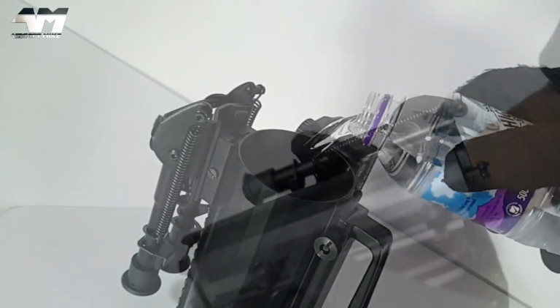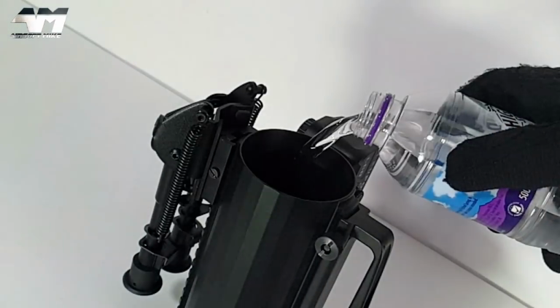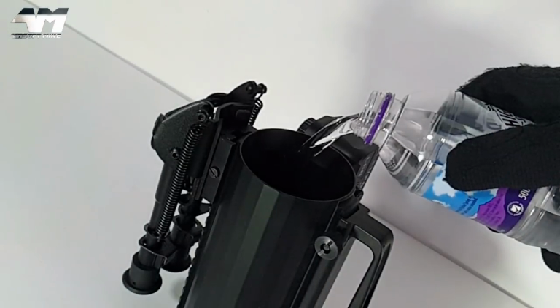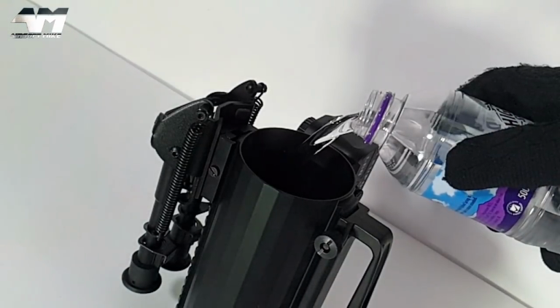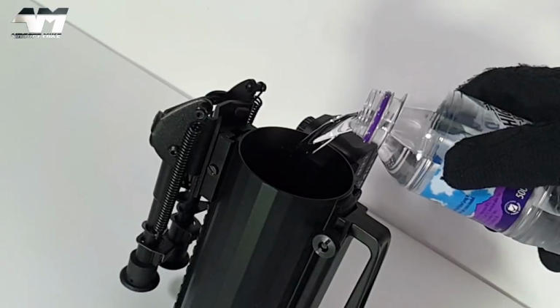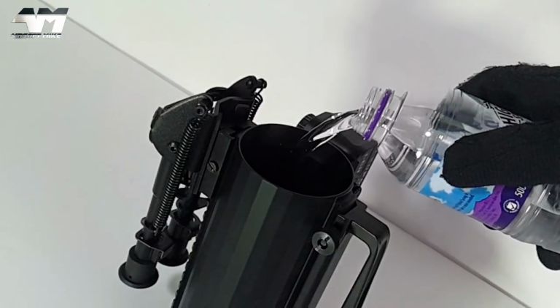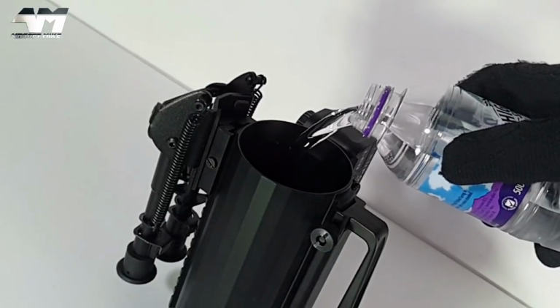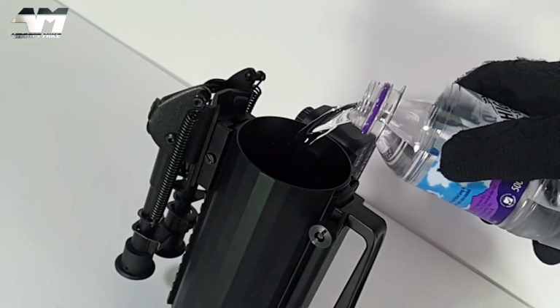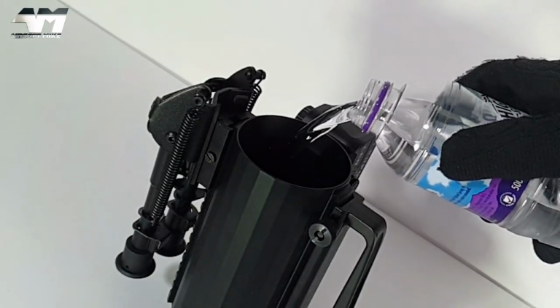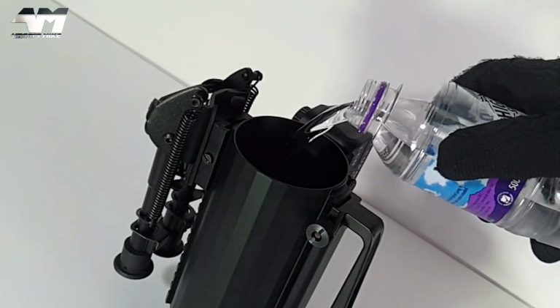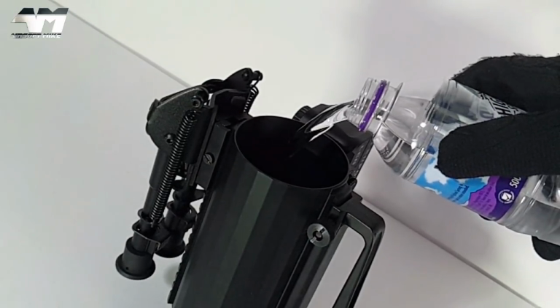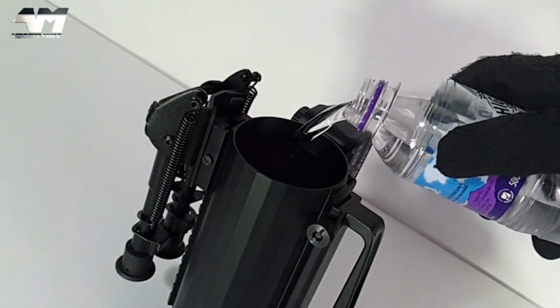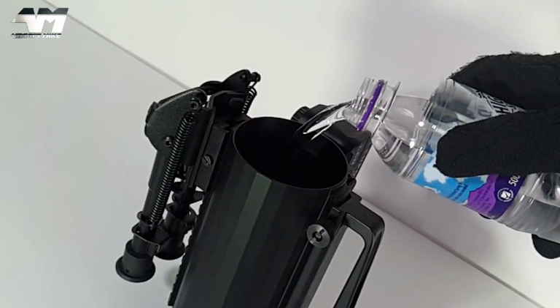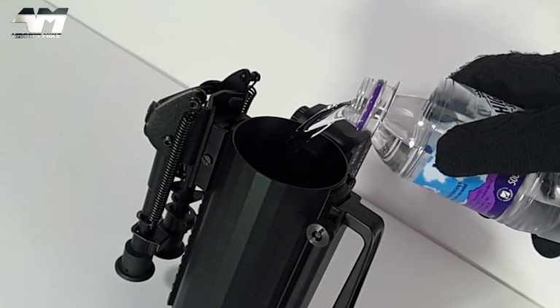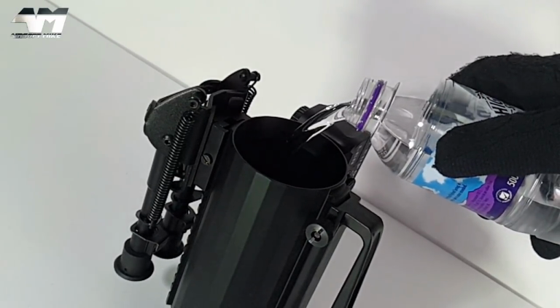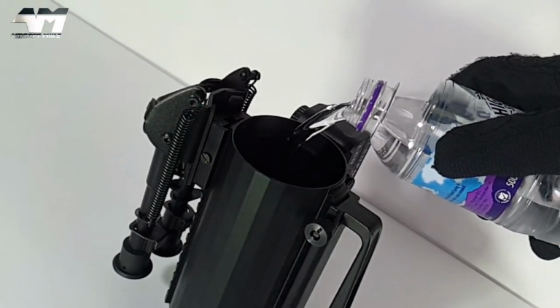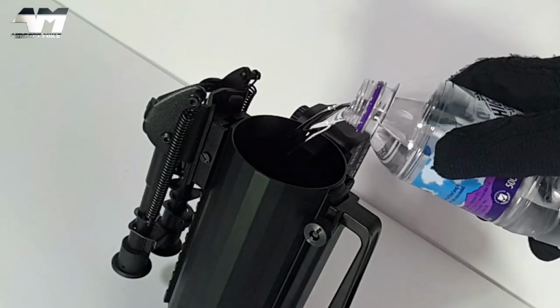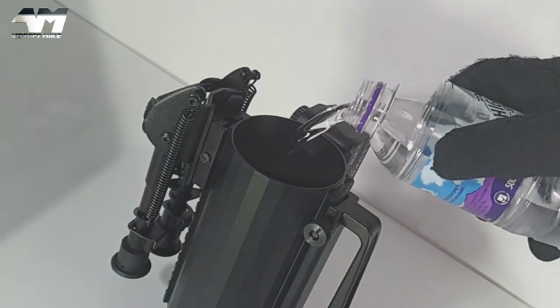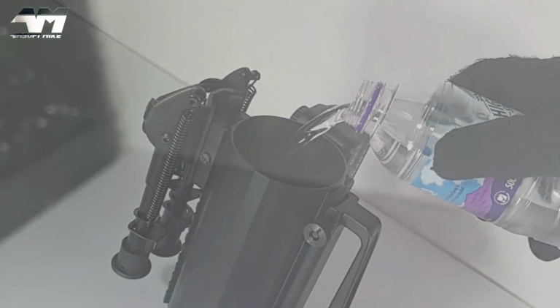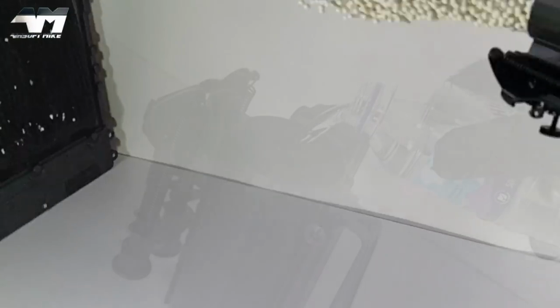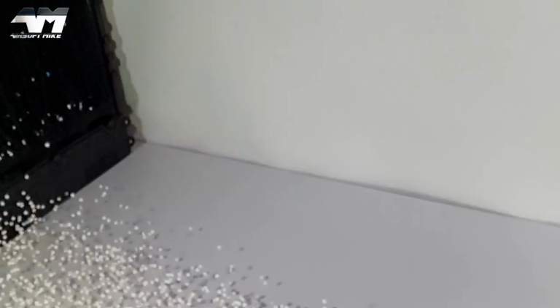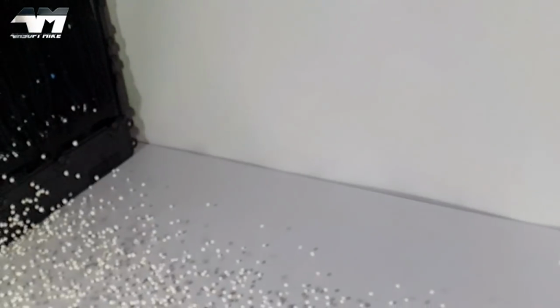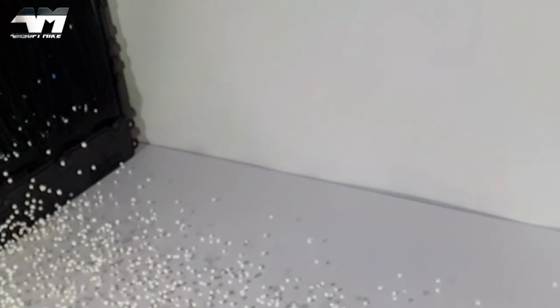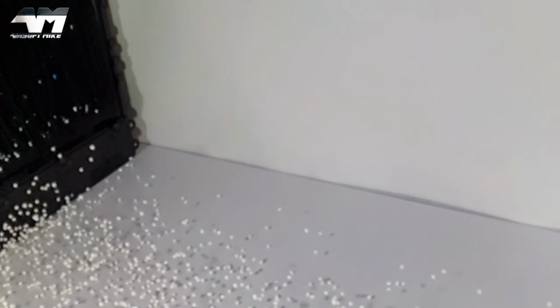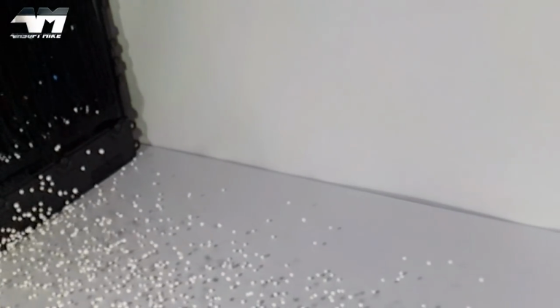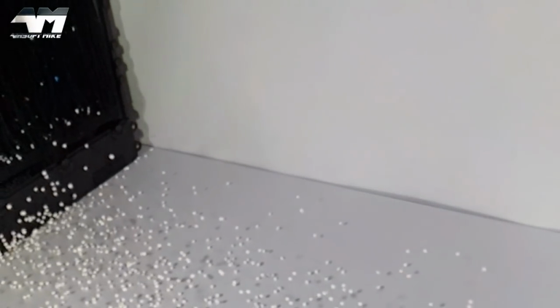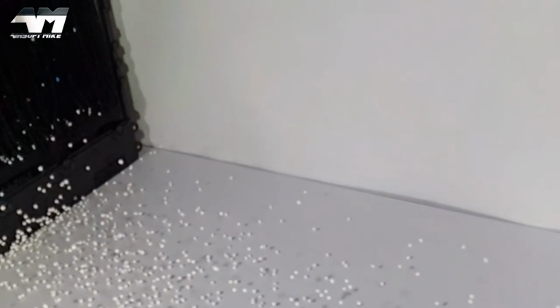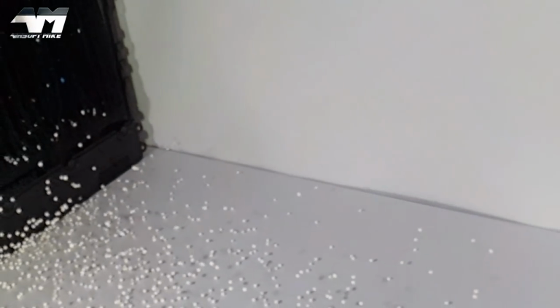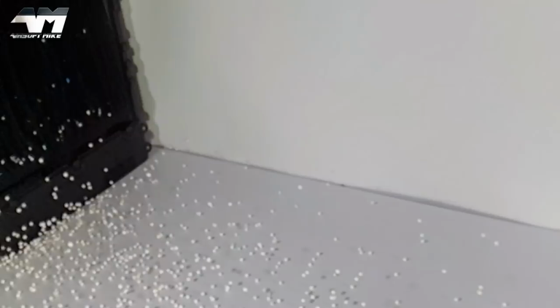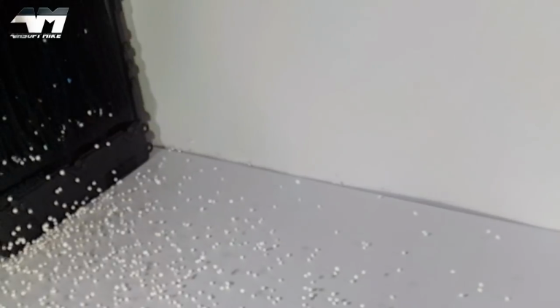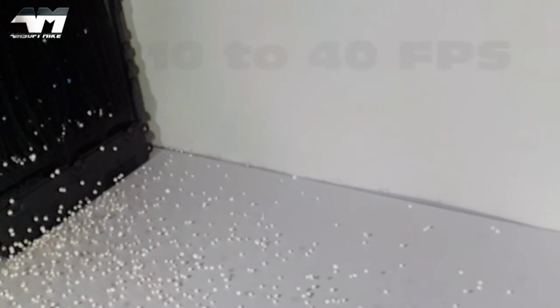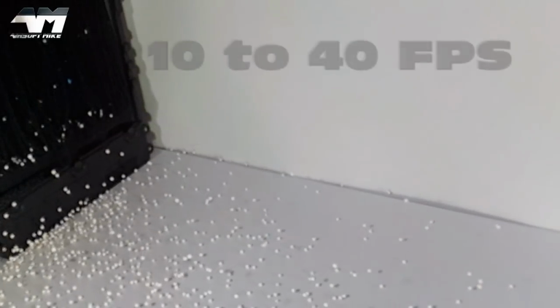But how does it fire BBs, I hear you ask? Need I say any more.